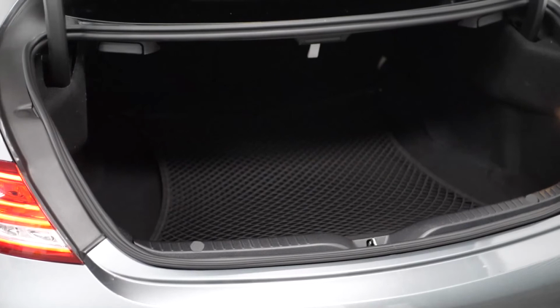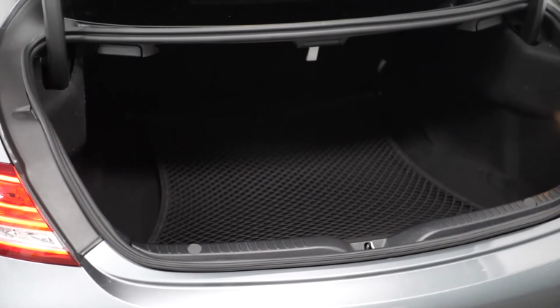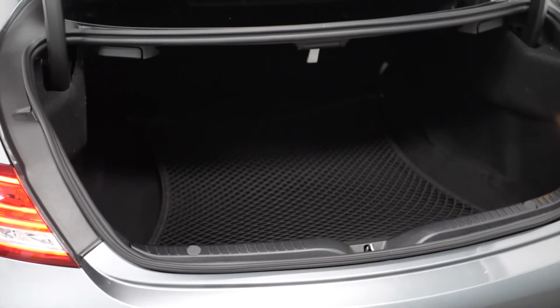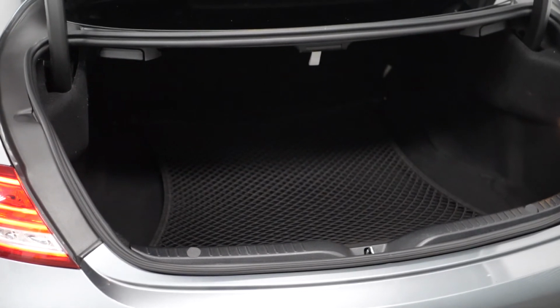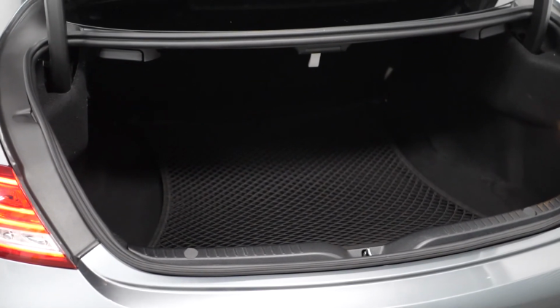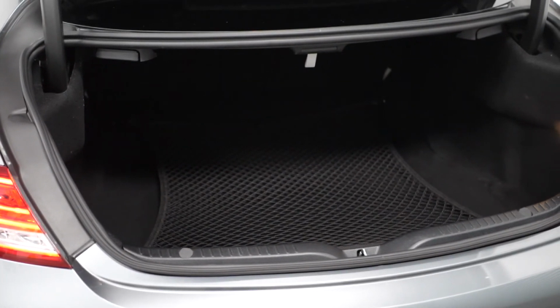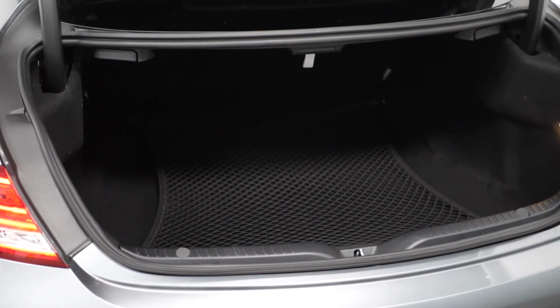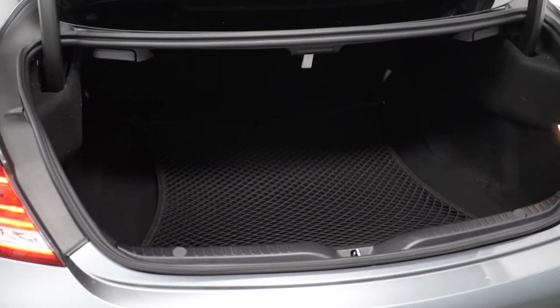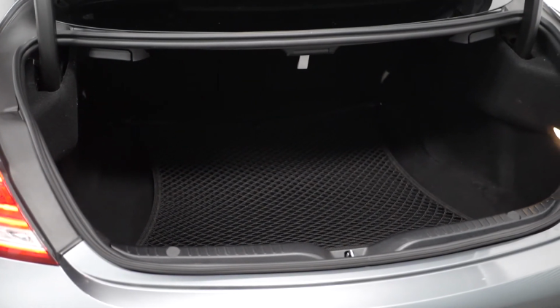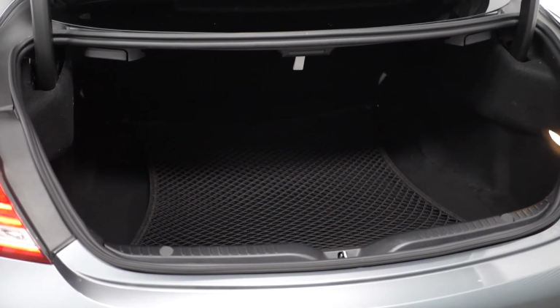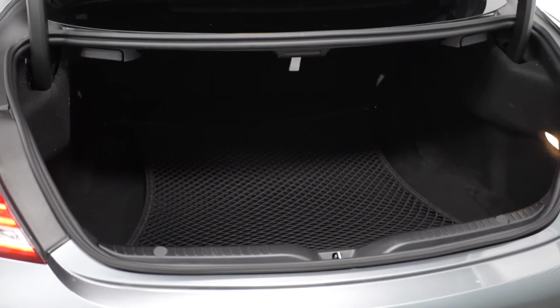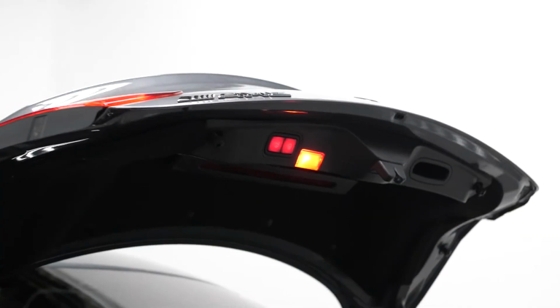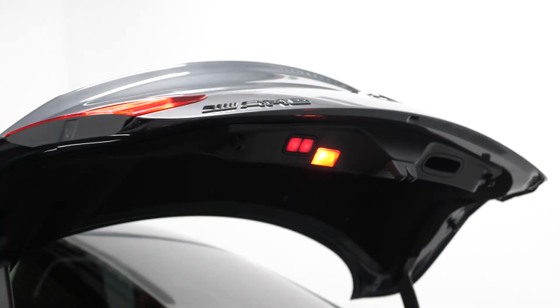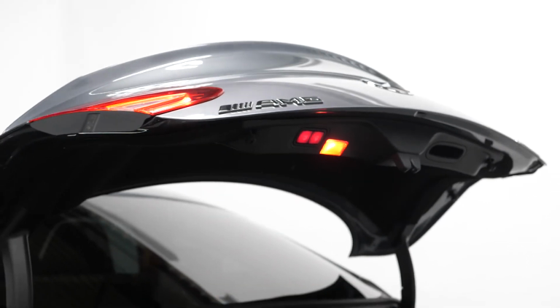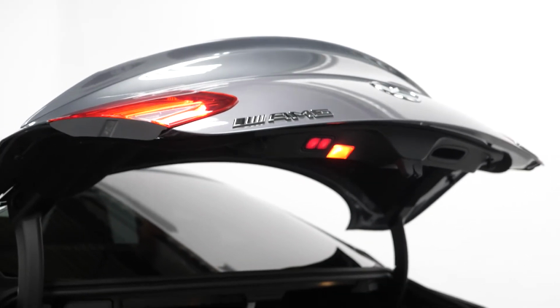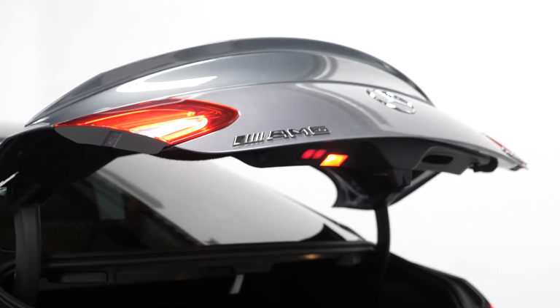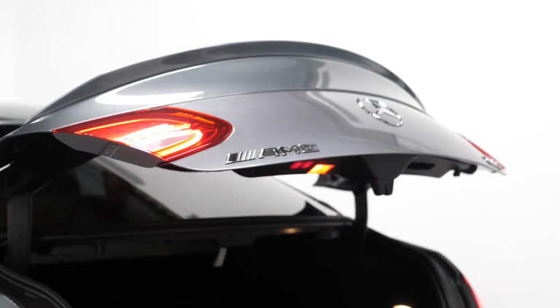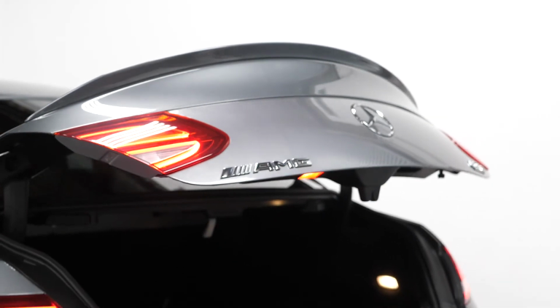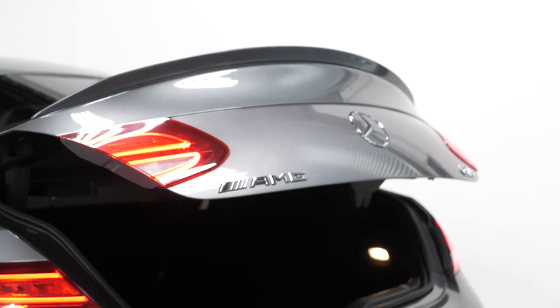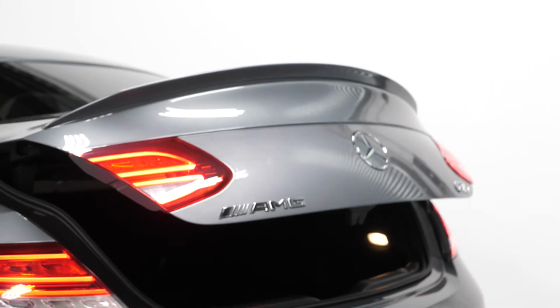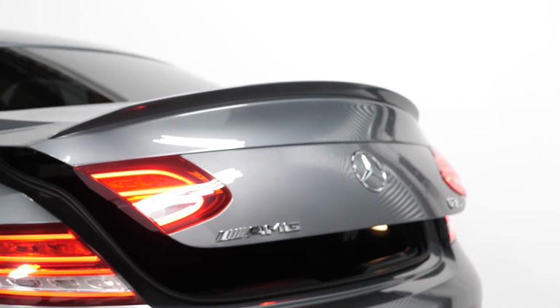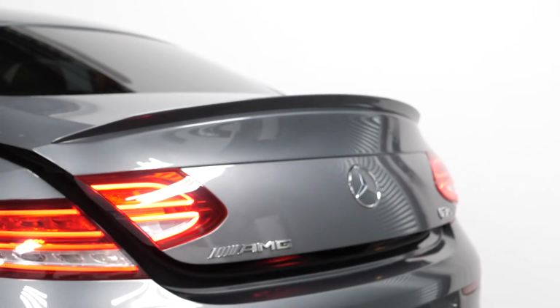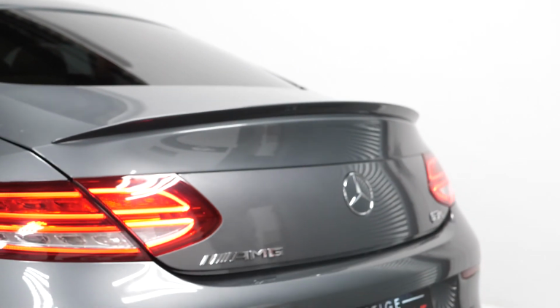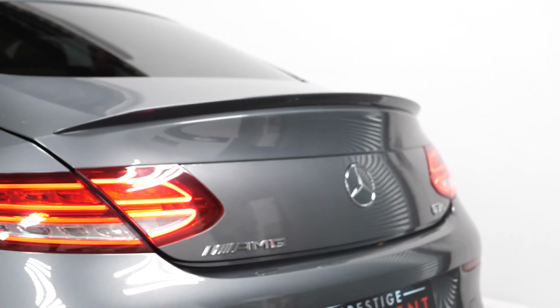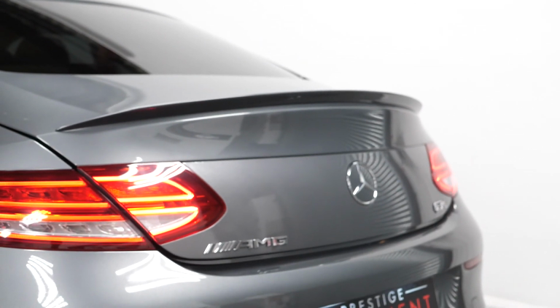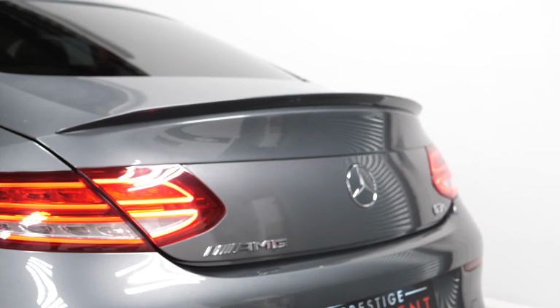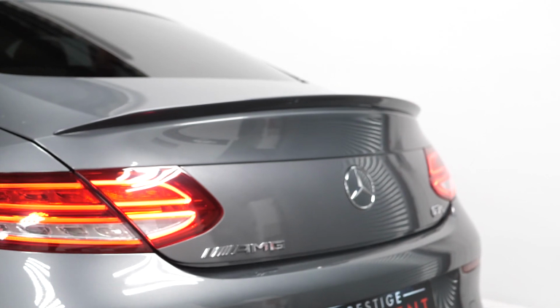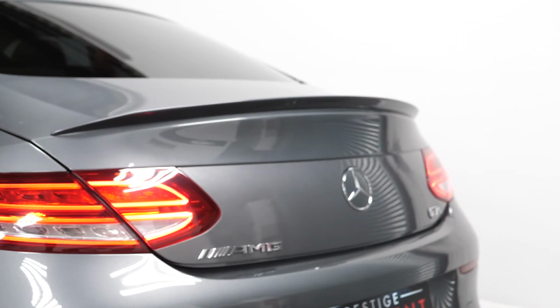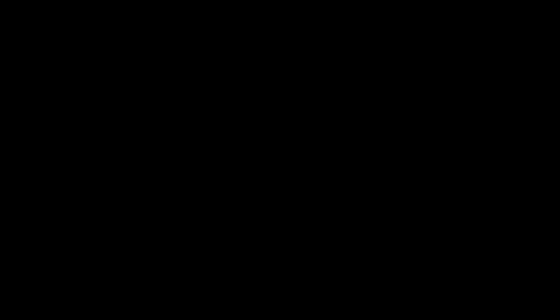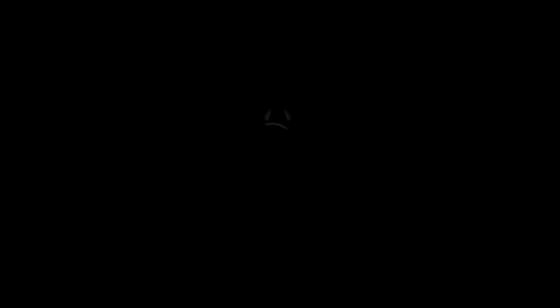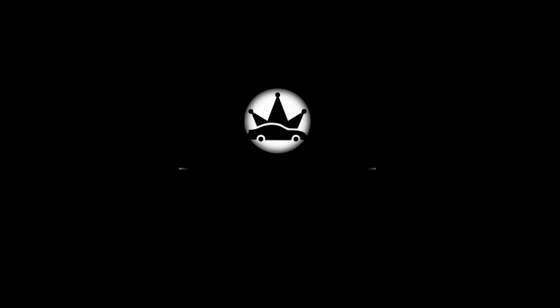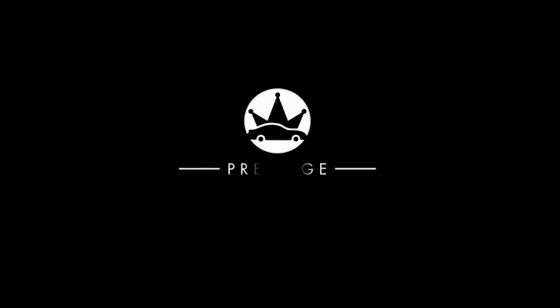Moving to the rear, you can find your 40-20-40 split folding rear seats, and you also have the power operated tailgate. If you would like to know anything more about this vehicle or to book a test drive, please get in contact with the sales team or enquire via our website.